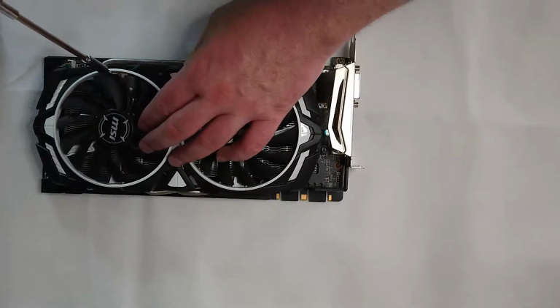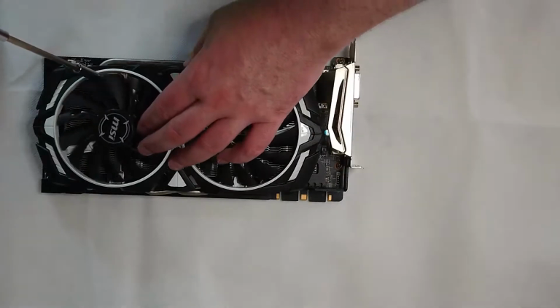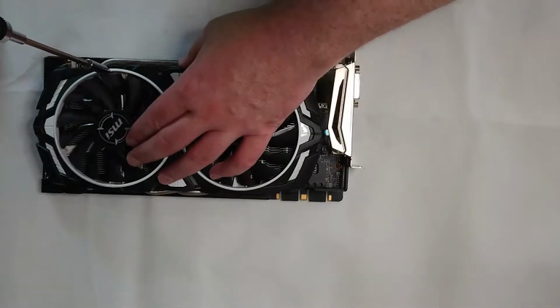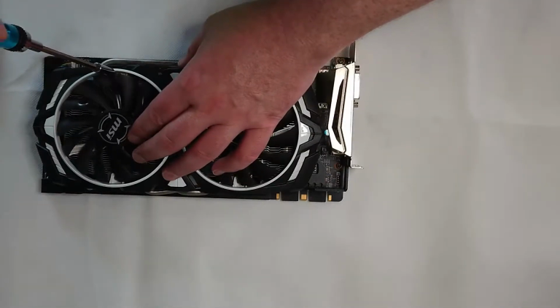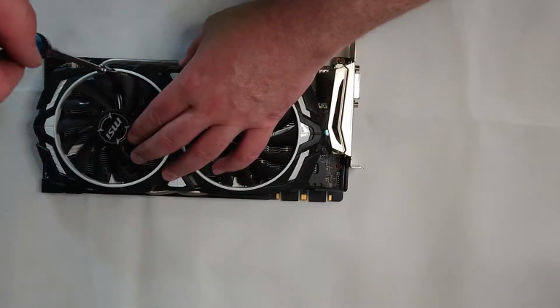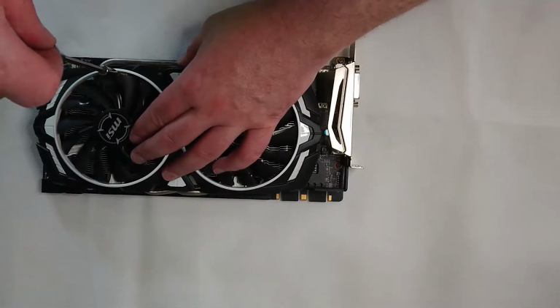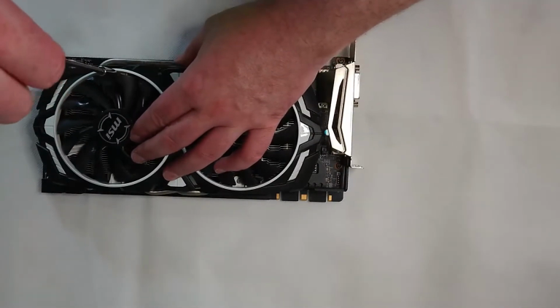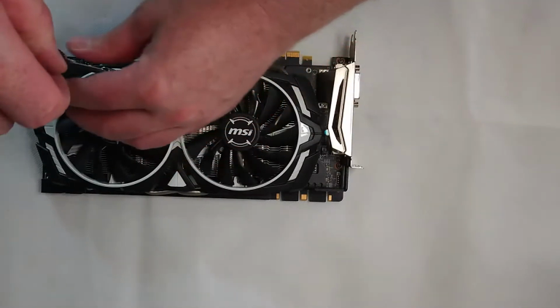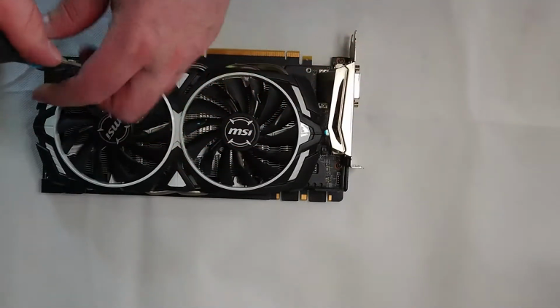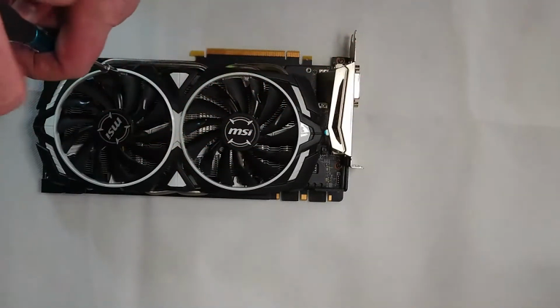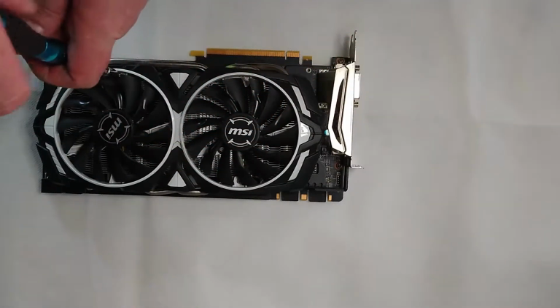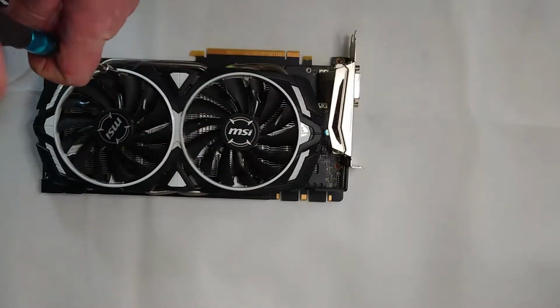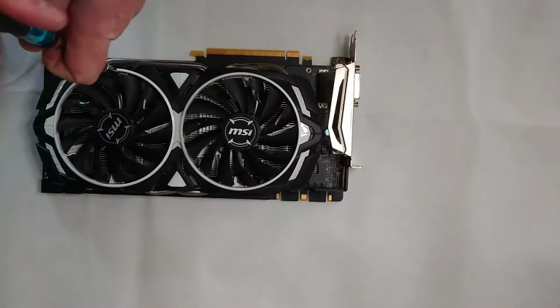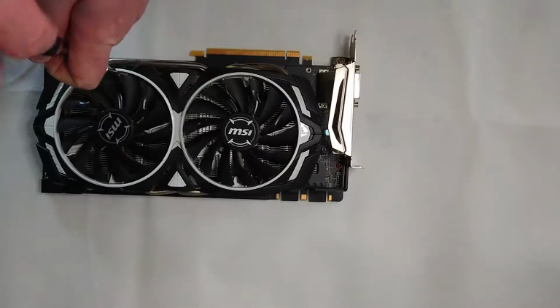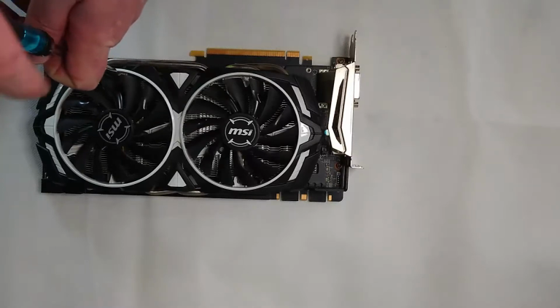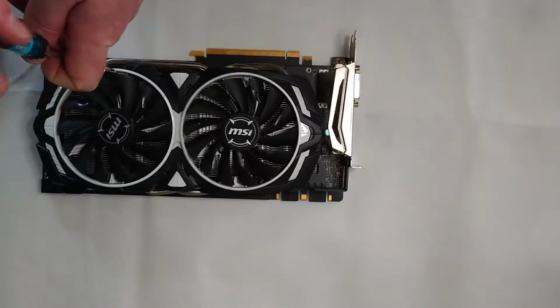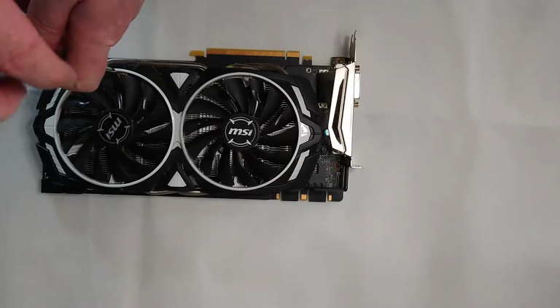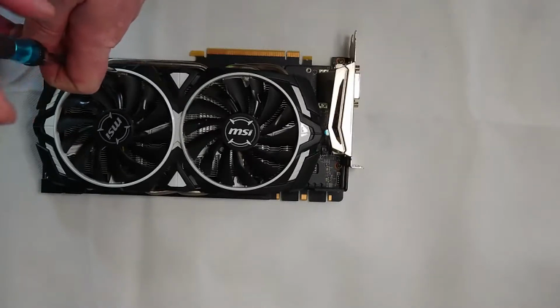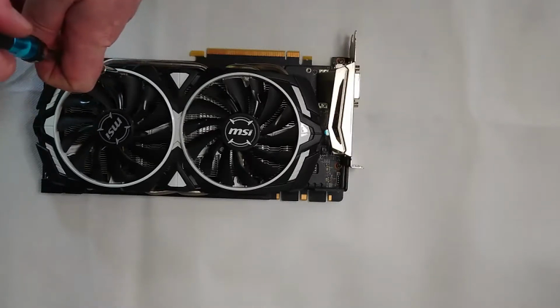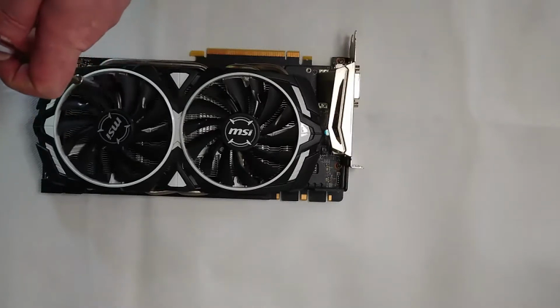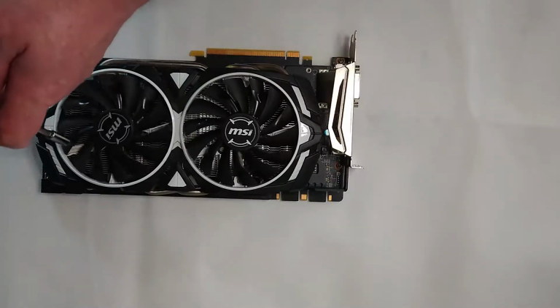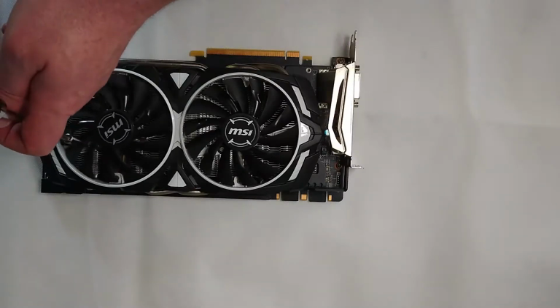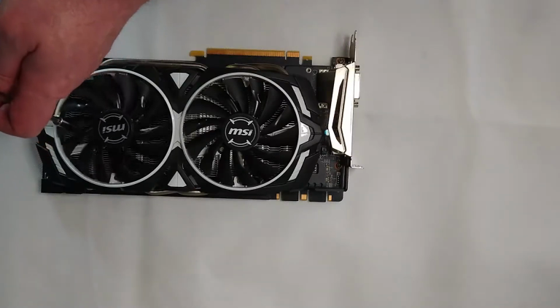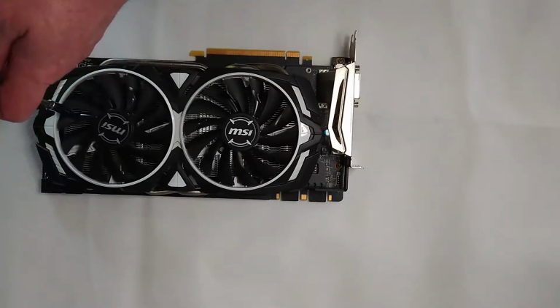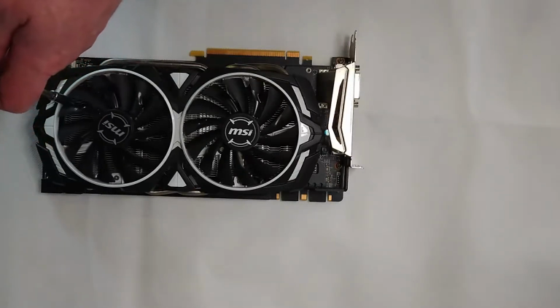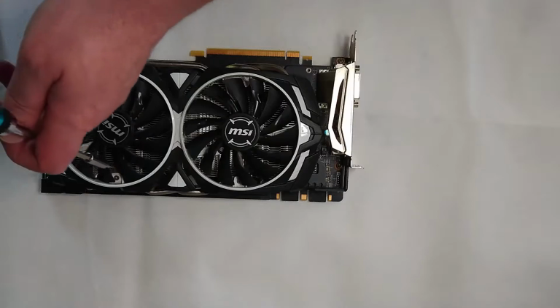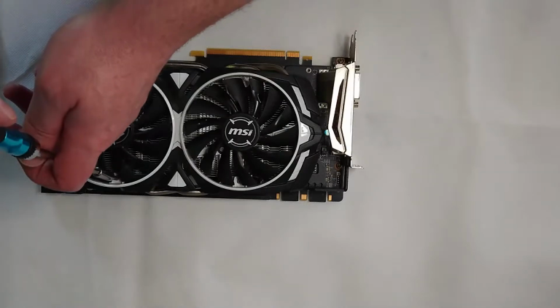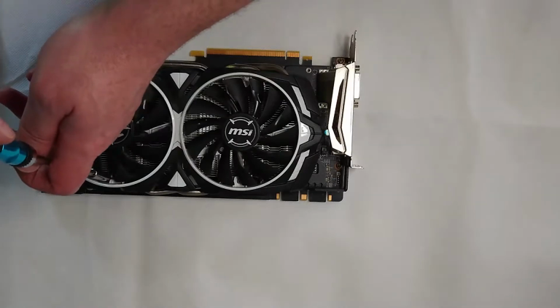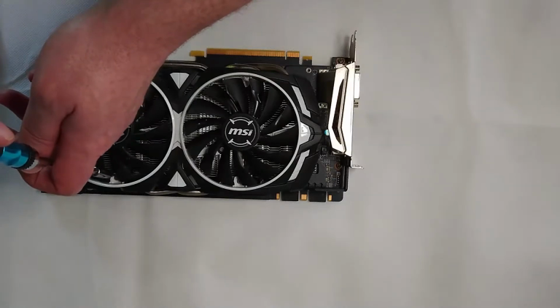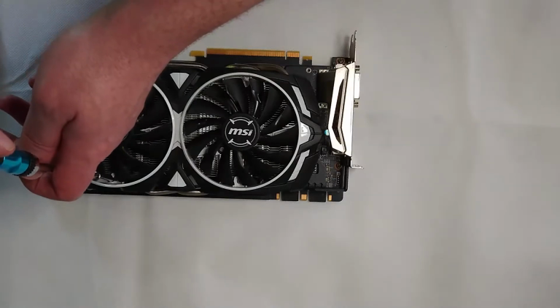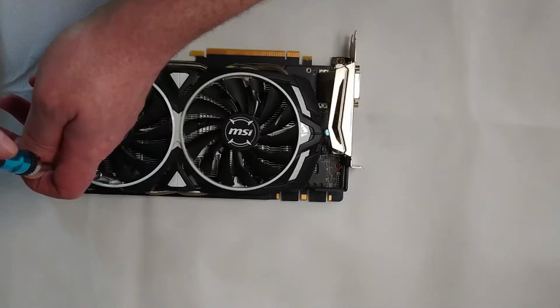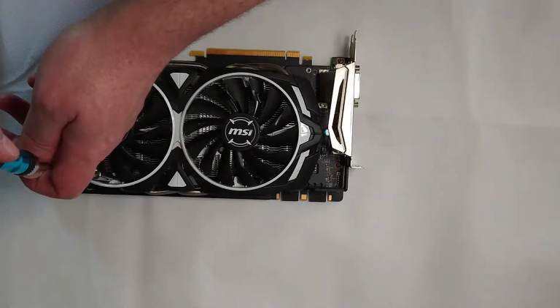The fans and the way they're cable managed makes them a little bit tricky to get all the way off the cooler, but we don't ever take them off all the way. I'll get some alcohol swabs to wipe down the fan blades and blow out all this dust.